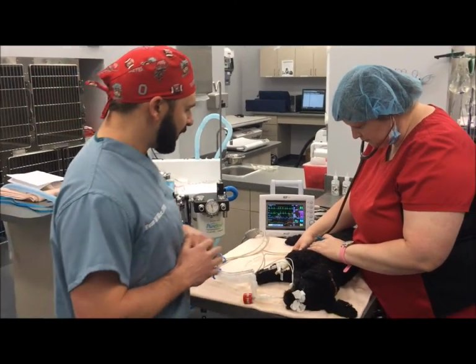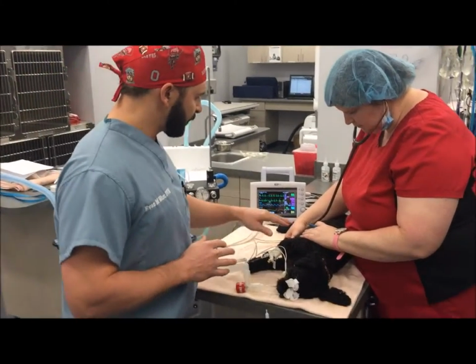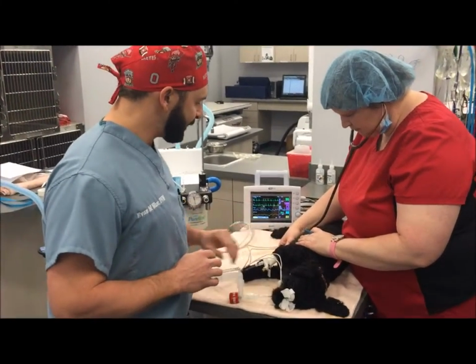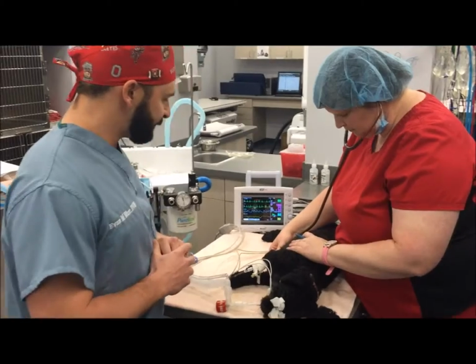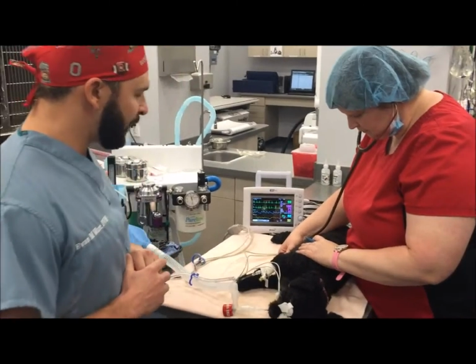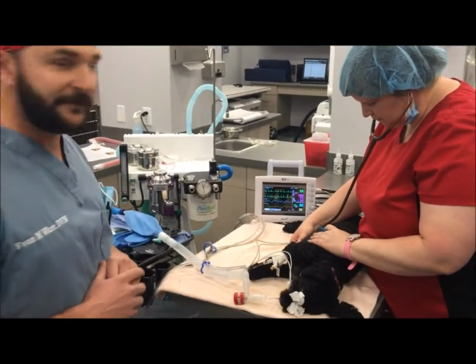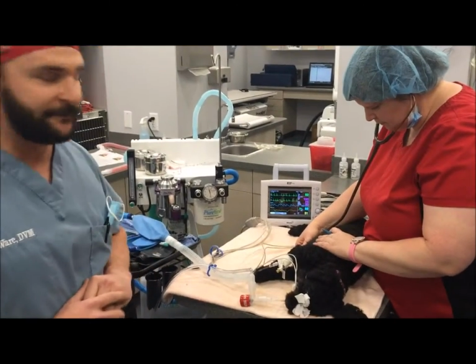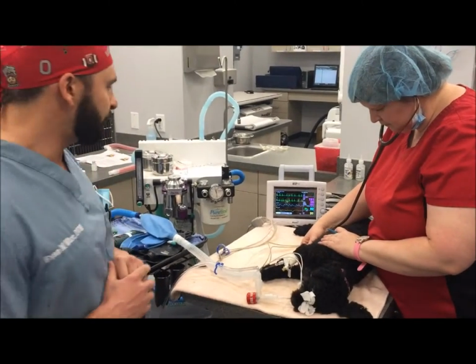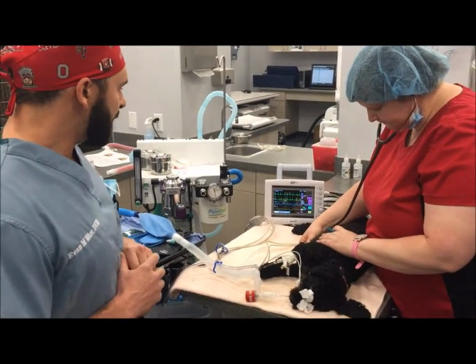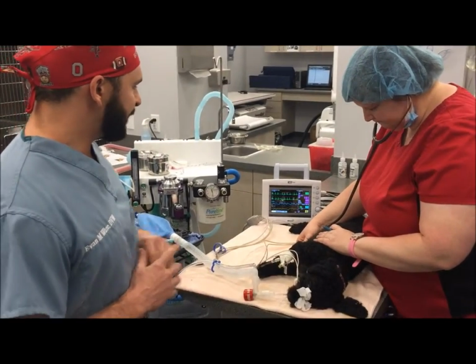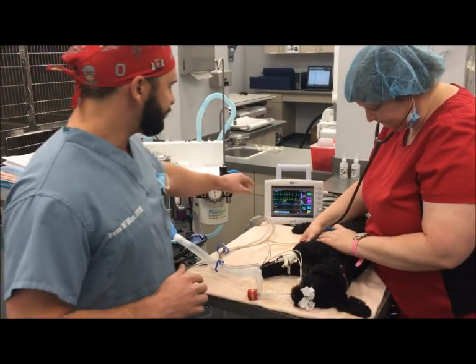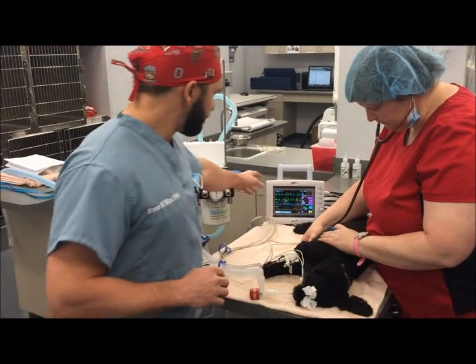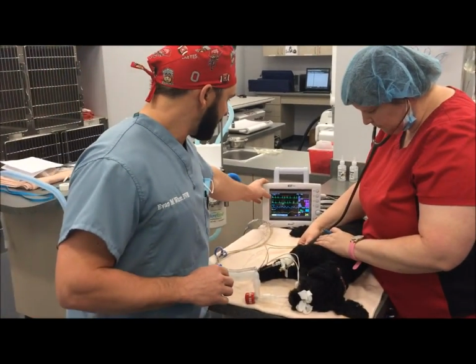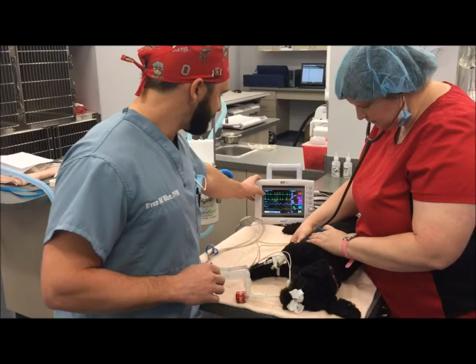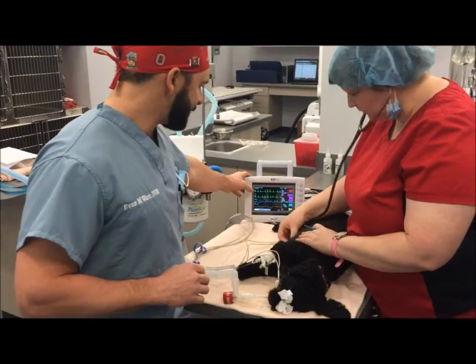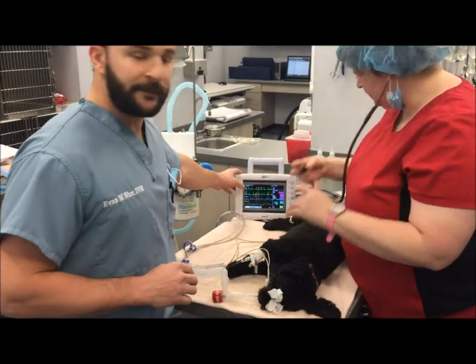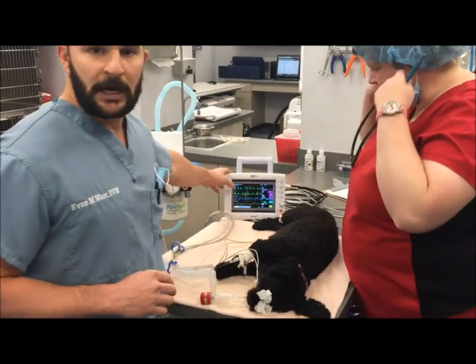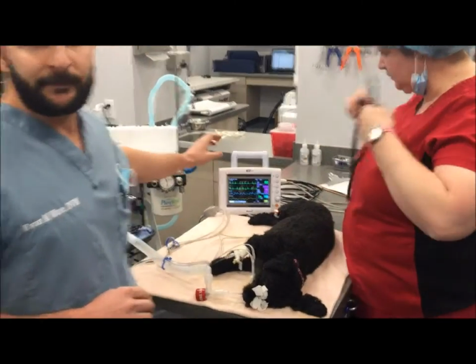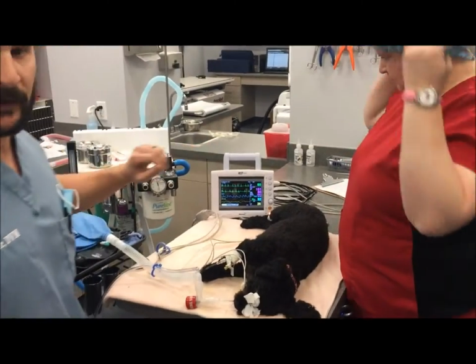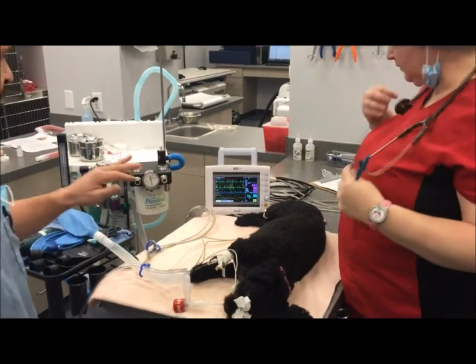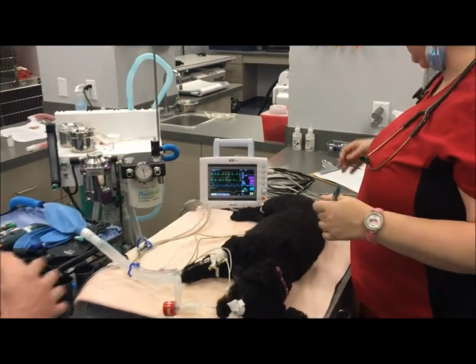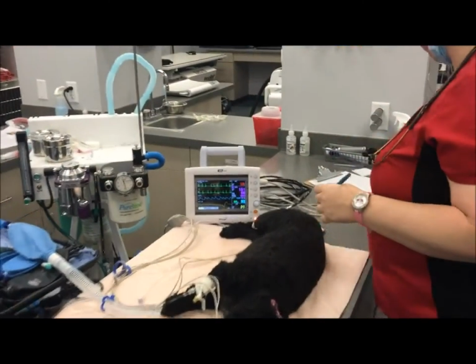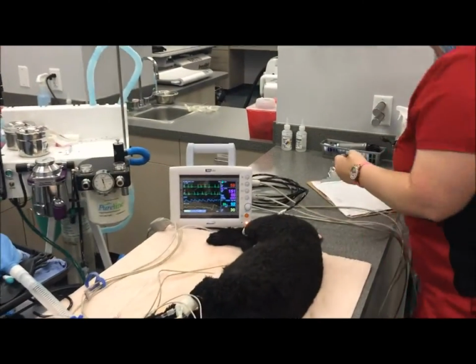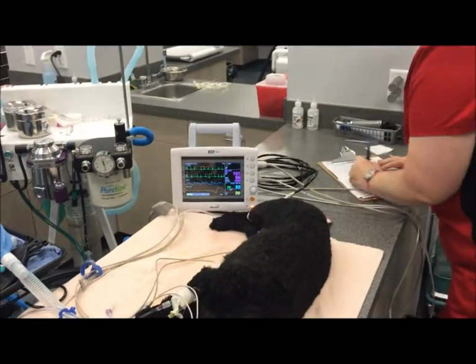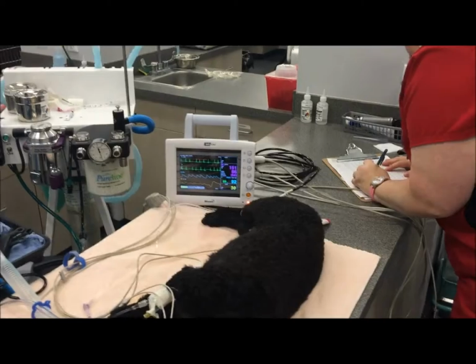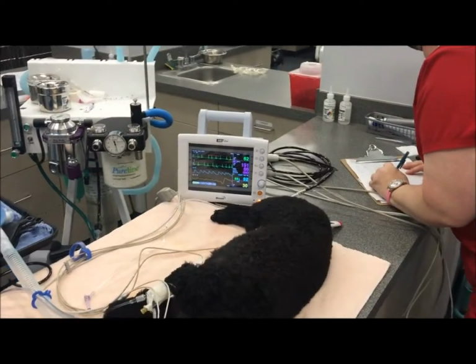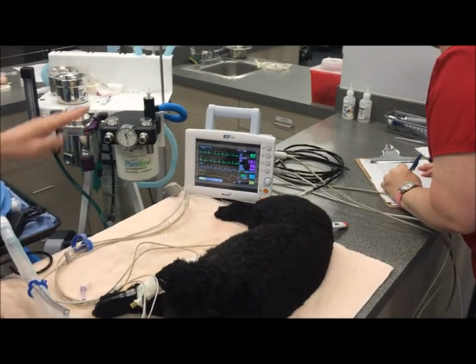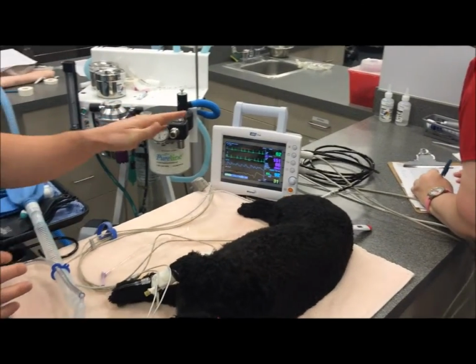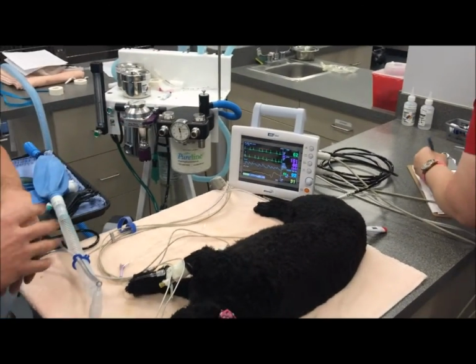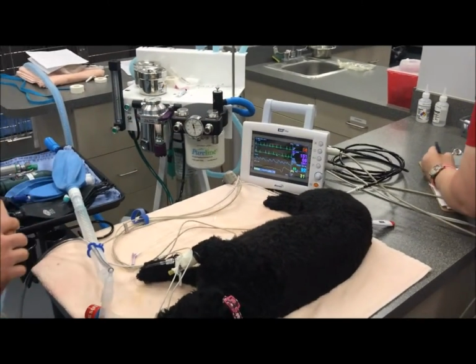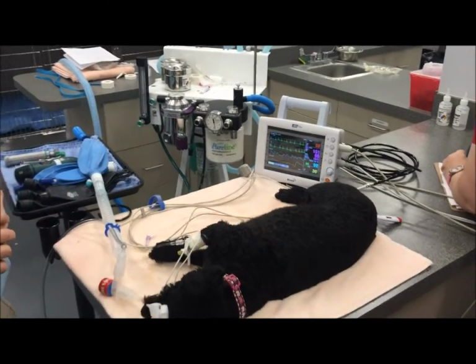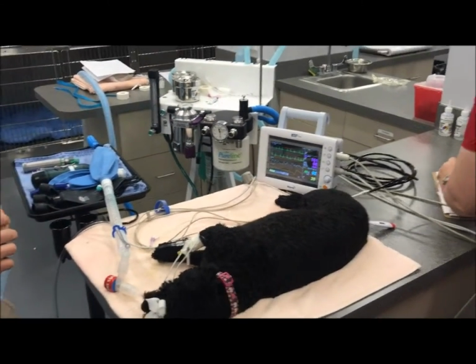On her body we've got a few monitoring systems available. We've got an EKG. This helps test the heart rhythm to make sure the electrical current in that heart rhythm is nice and stable and that we've got a normal rhythm throughout the entire procedure.